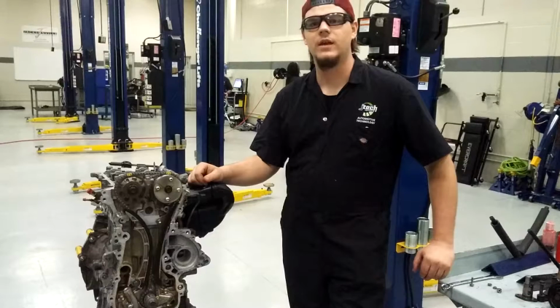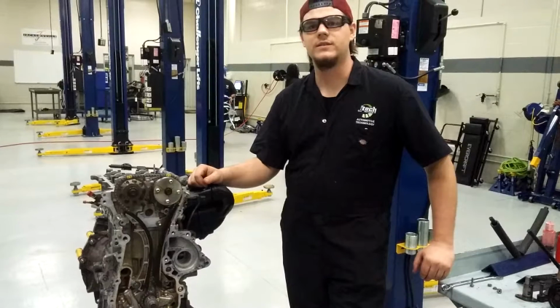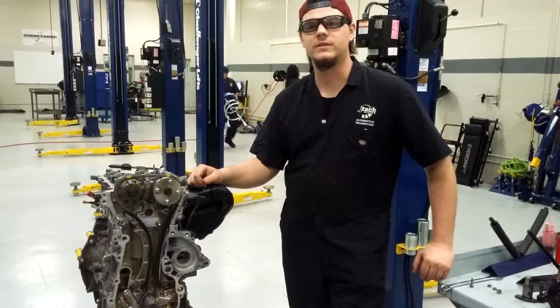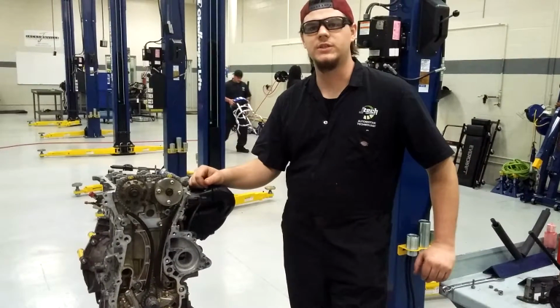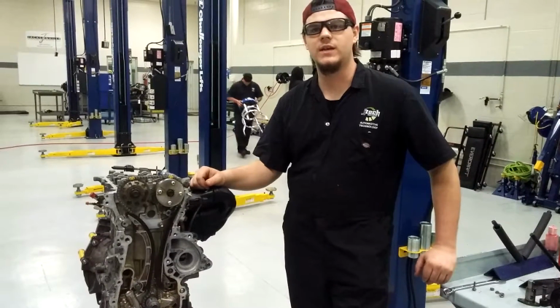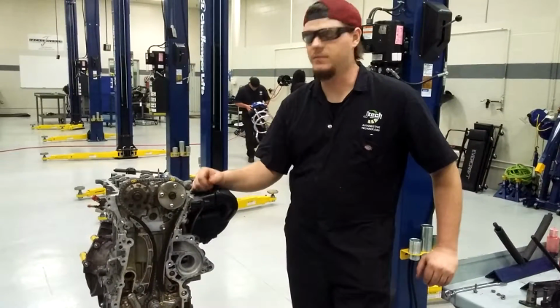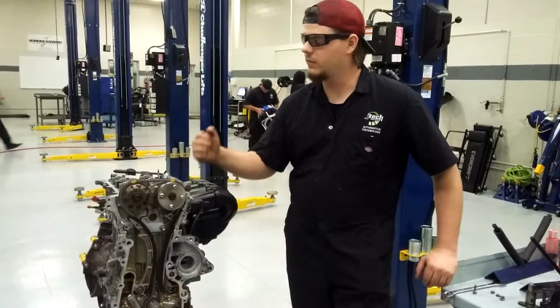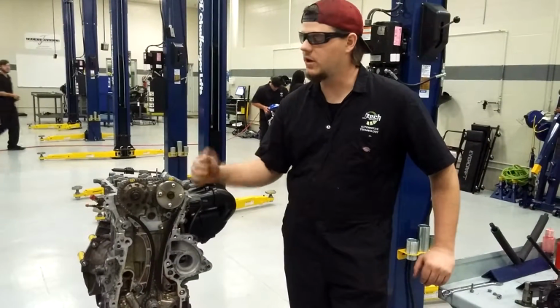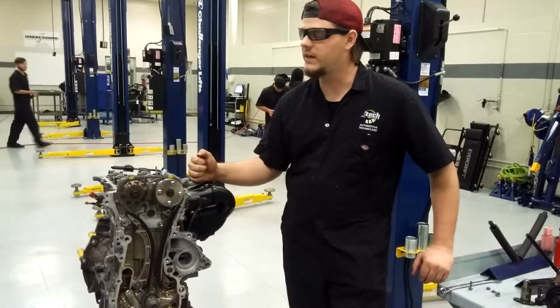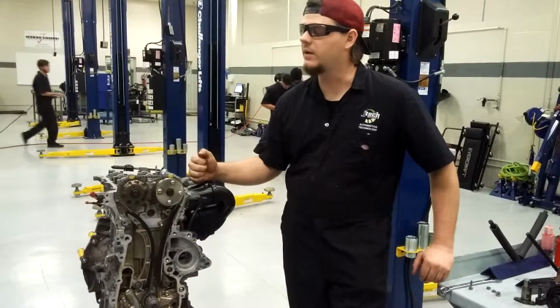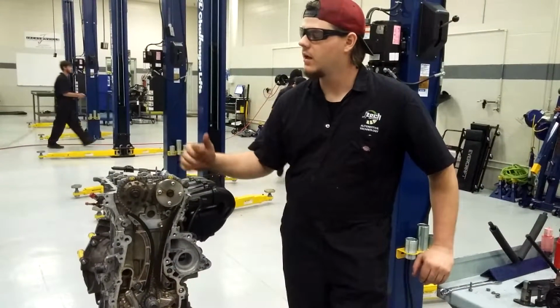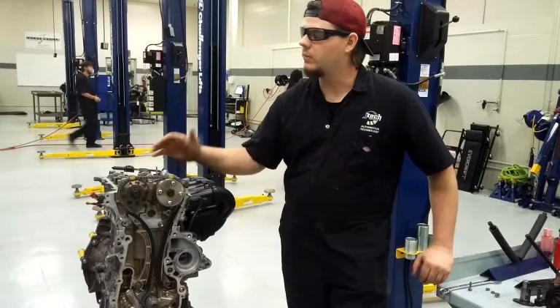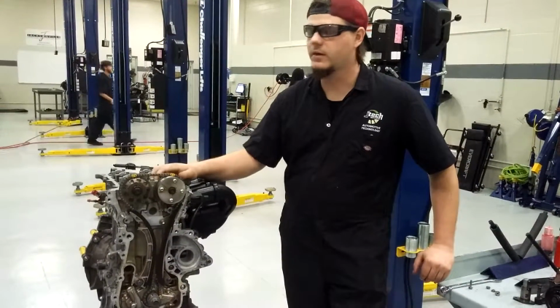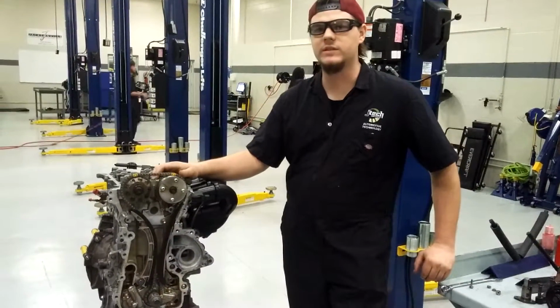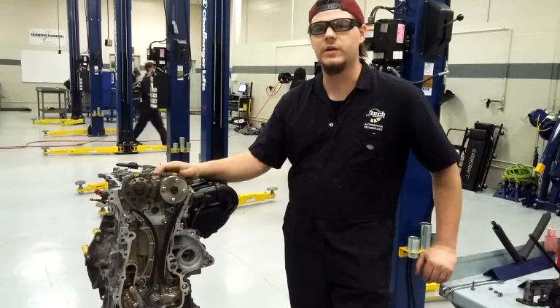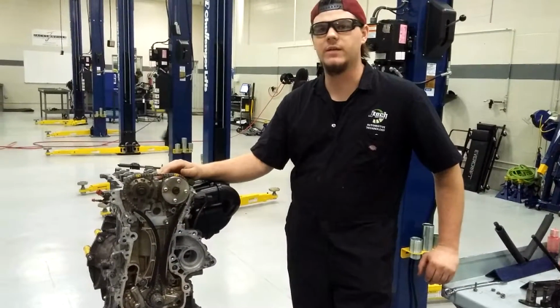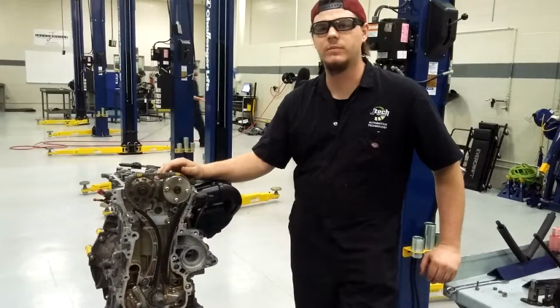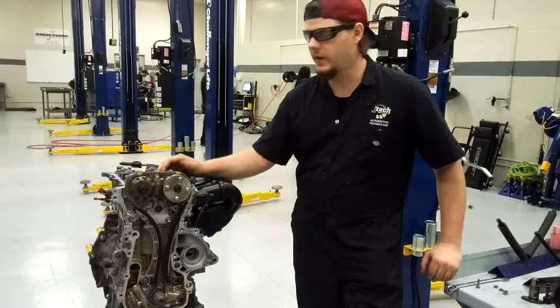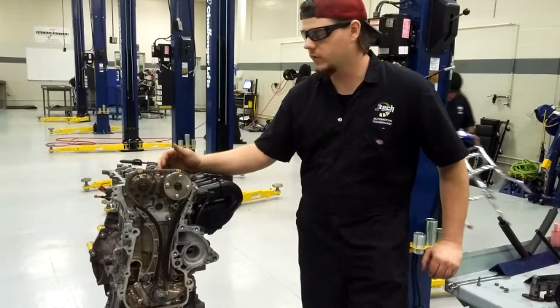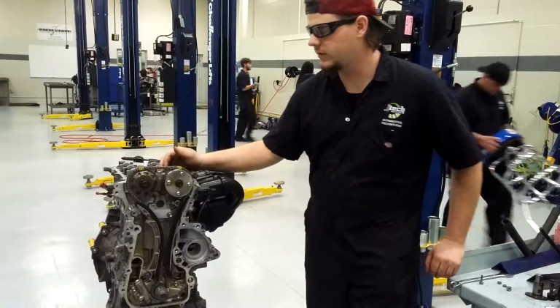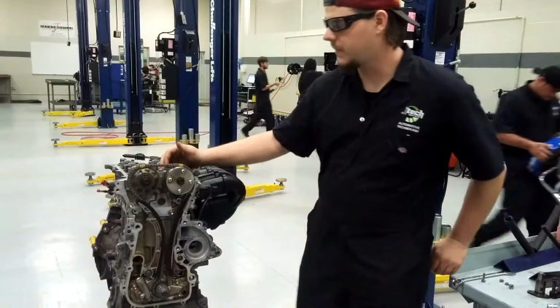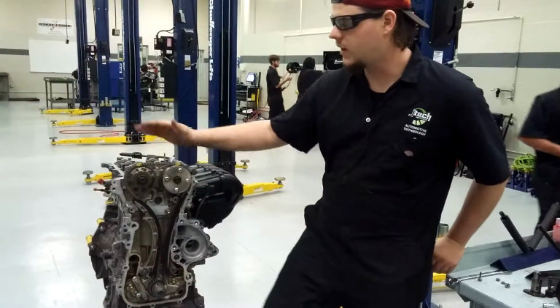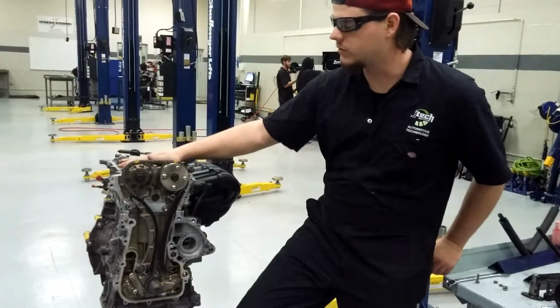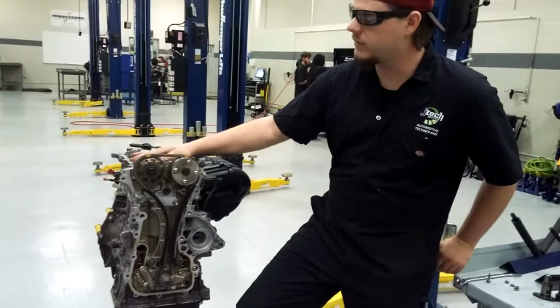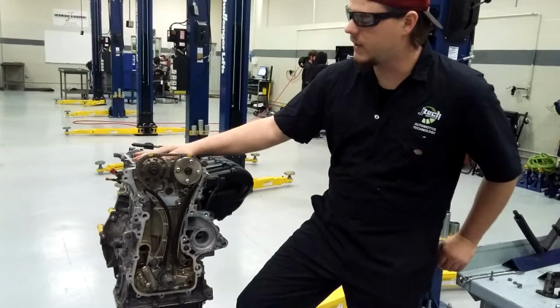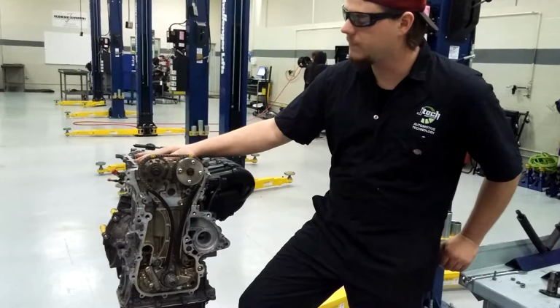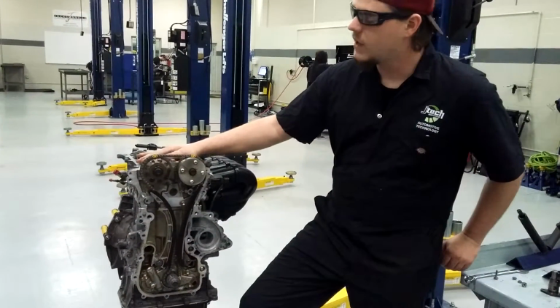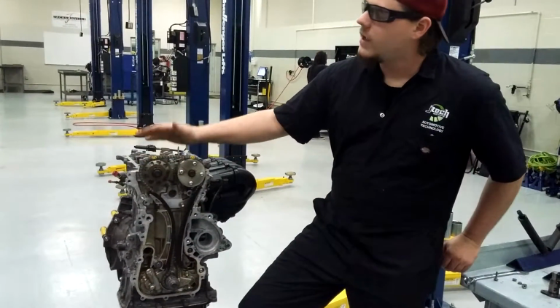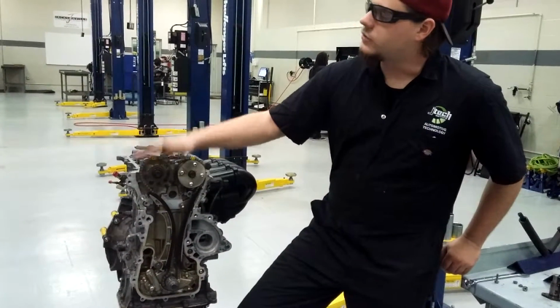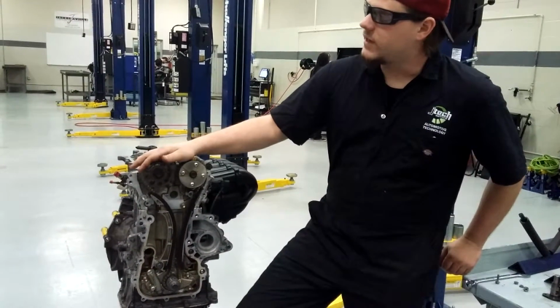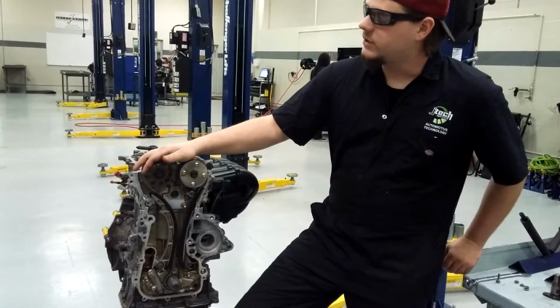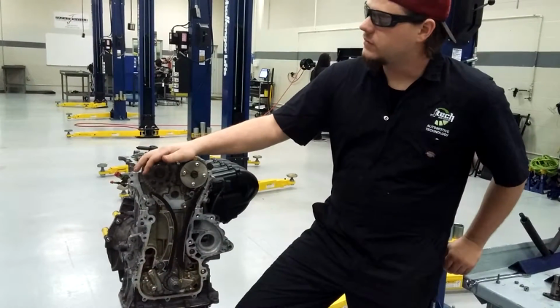This is Dylan Self with JTEC. Today we're going to talk about timing. We got our 06 Toyota Camry 1.8 4-cylinder, our dual overhead cam. This one is timing chain driven.